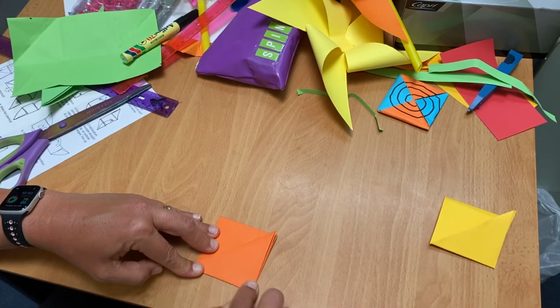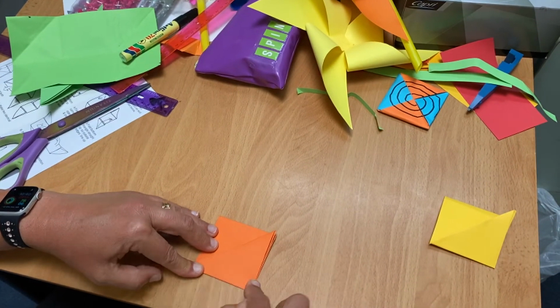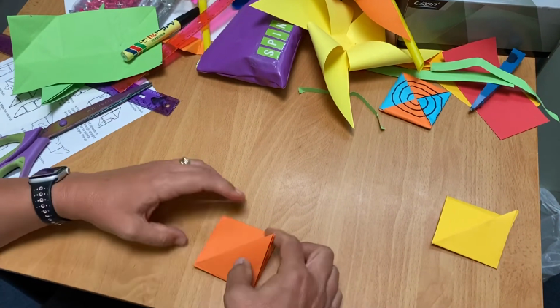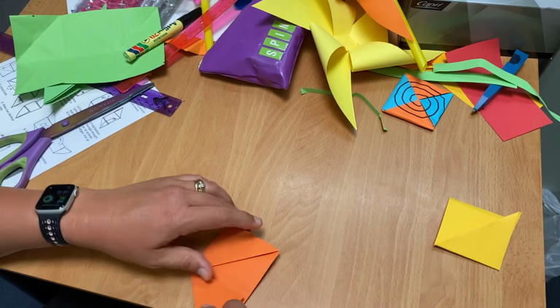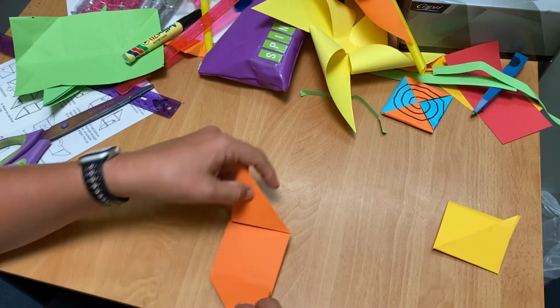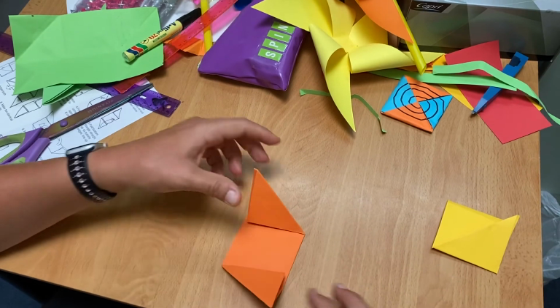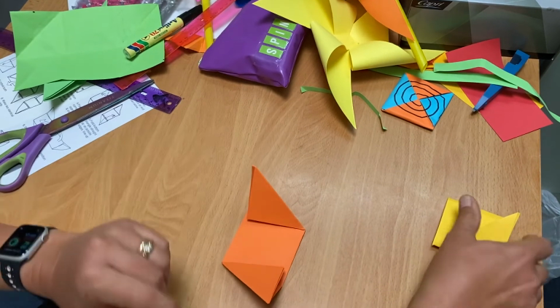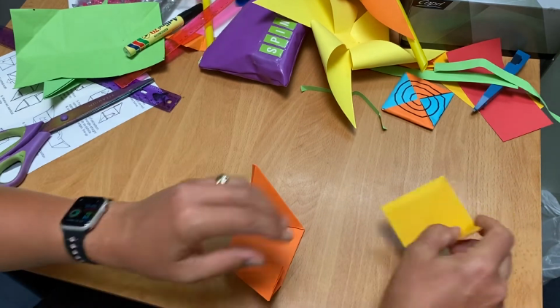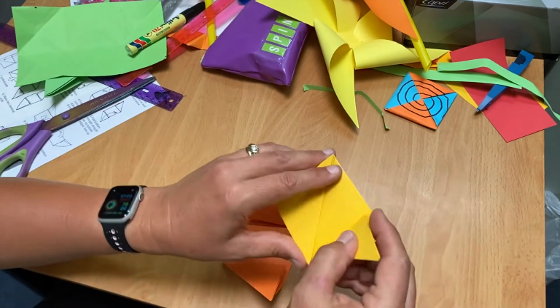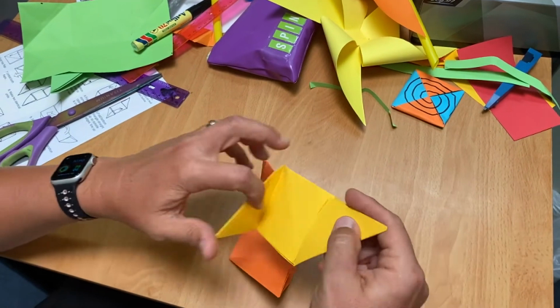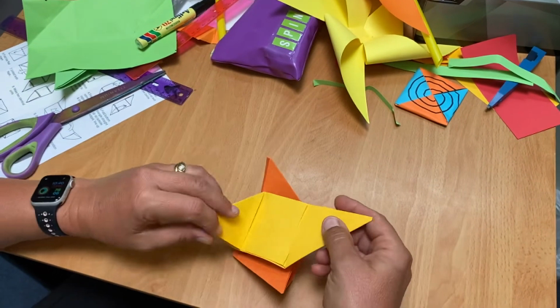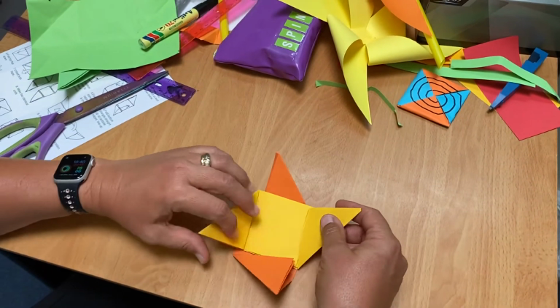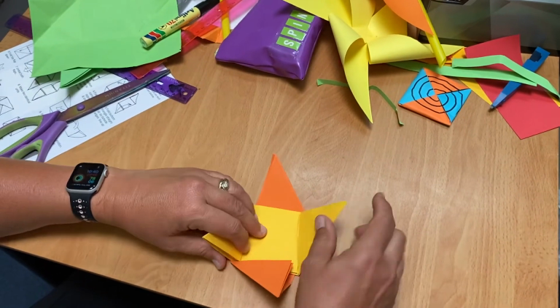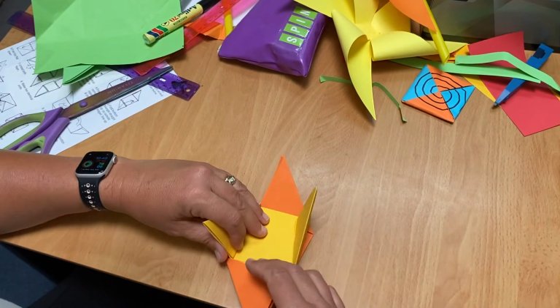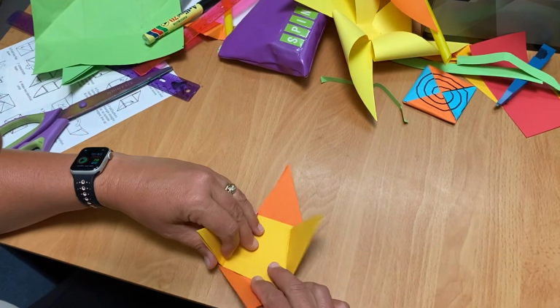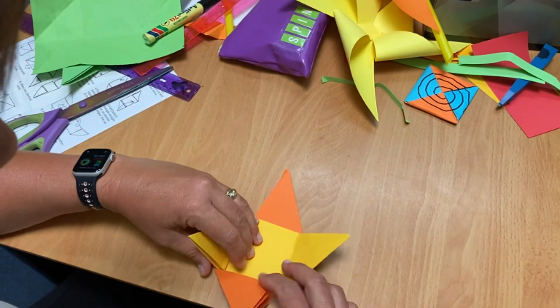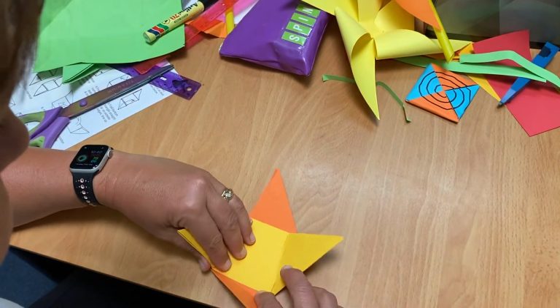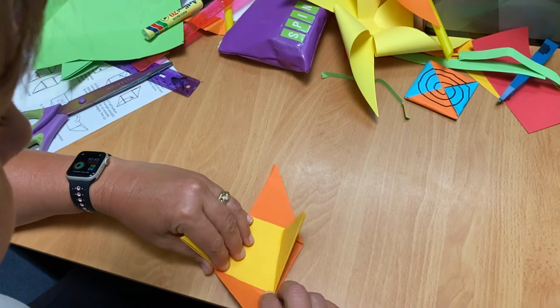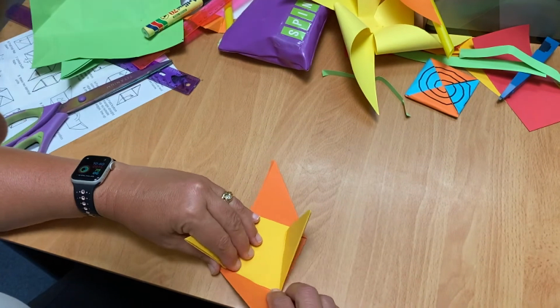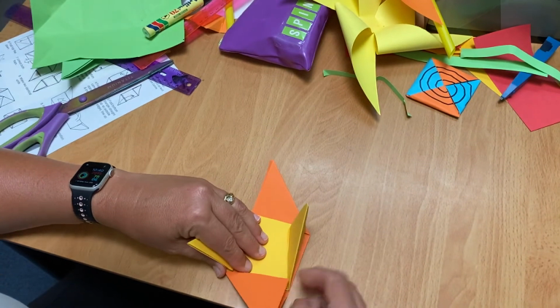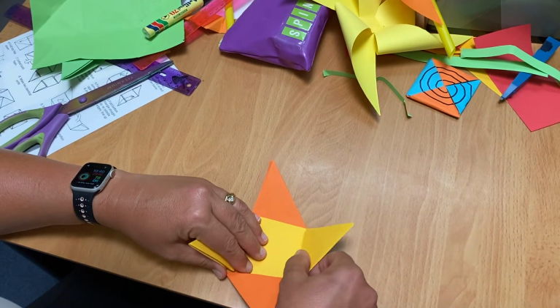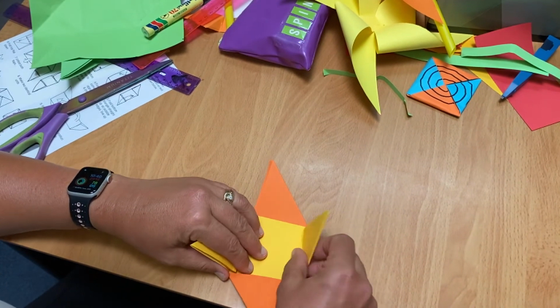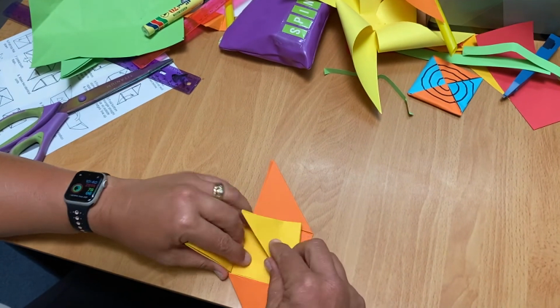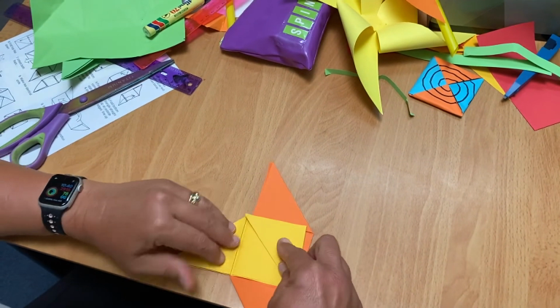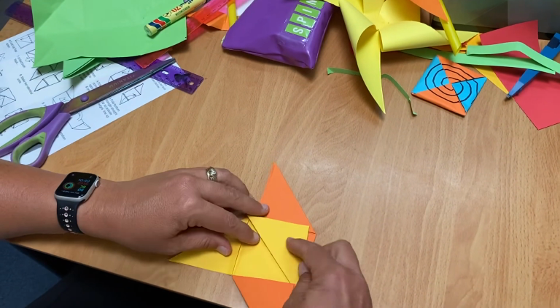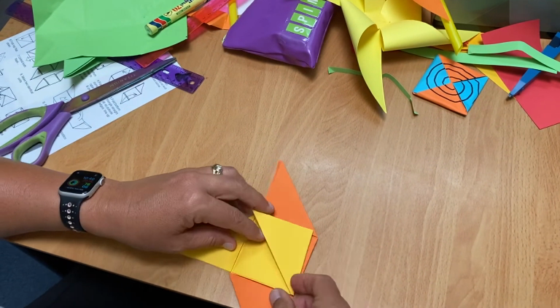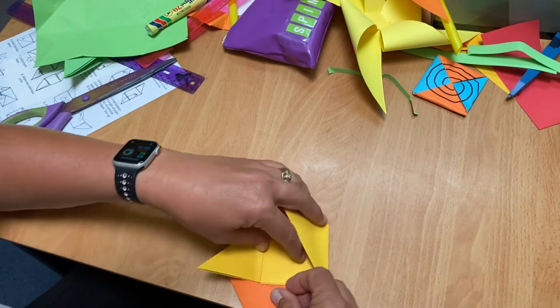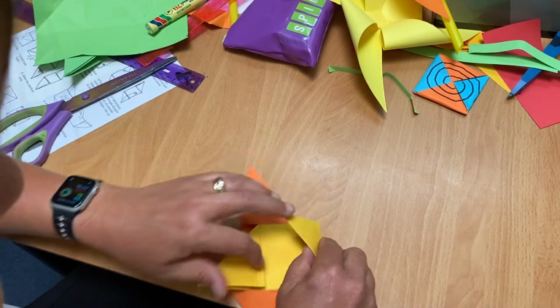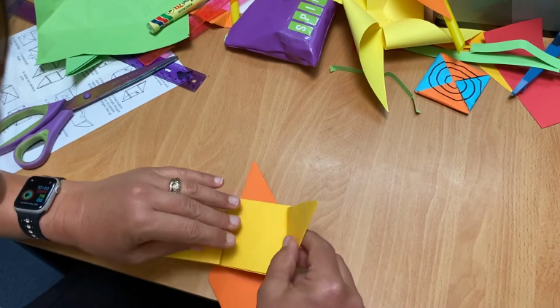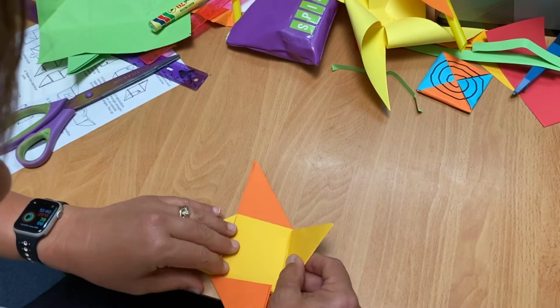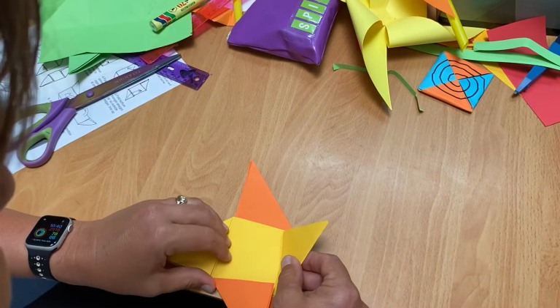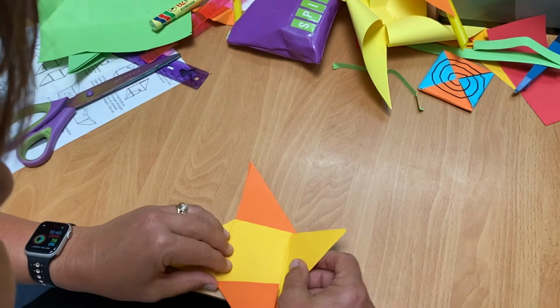Open them out, put the yellow piece on top, open those out. Now starting anywhere, put one down, one corner into the middle — not that, sorry, because that's on top. Do the orange, start with orange.